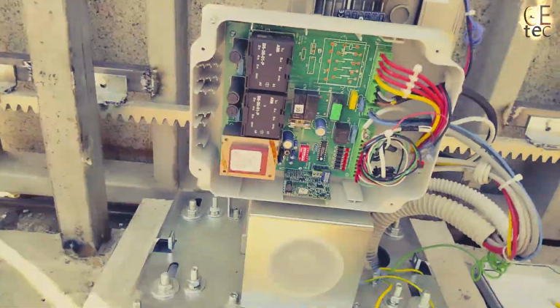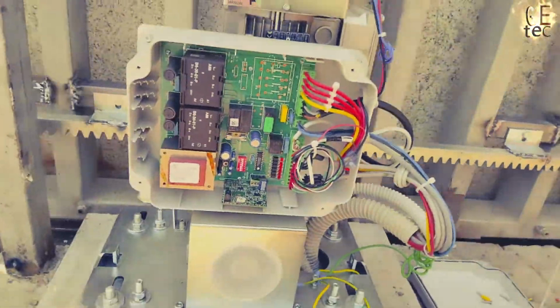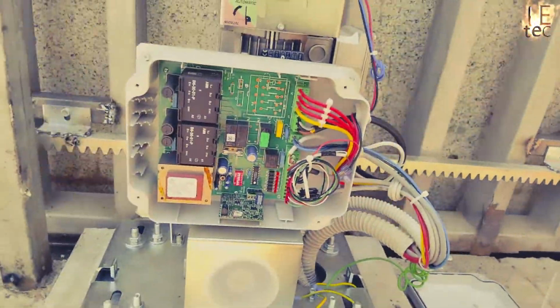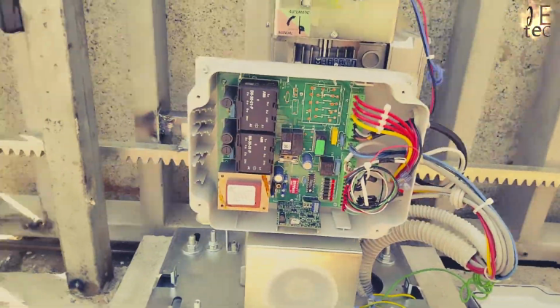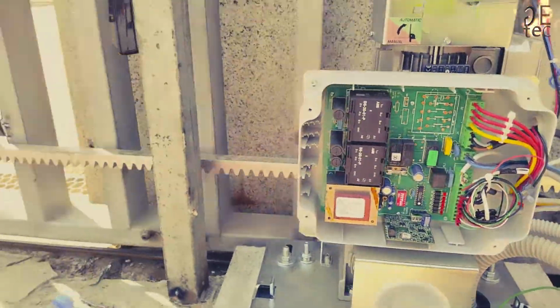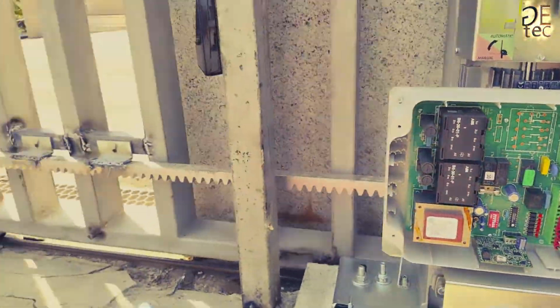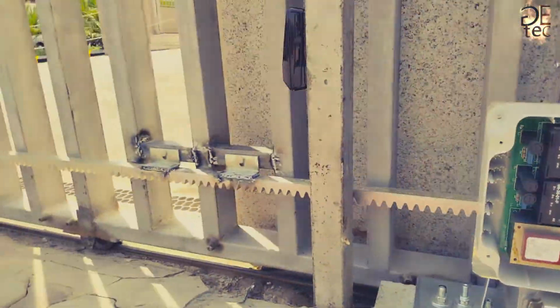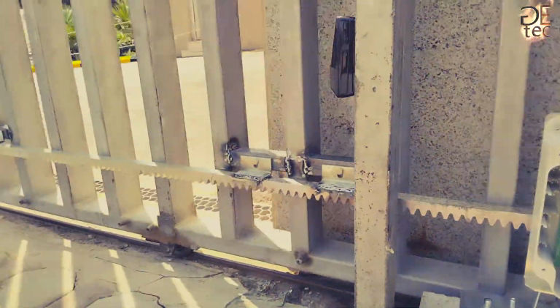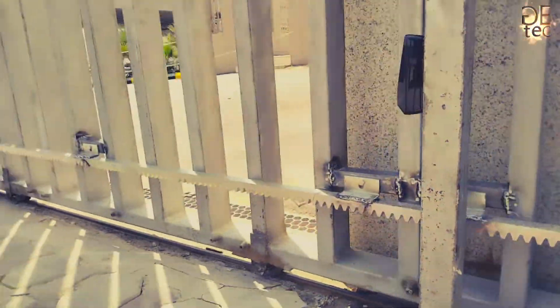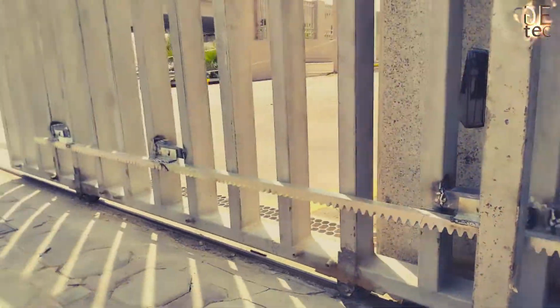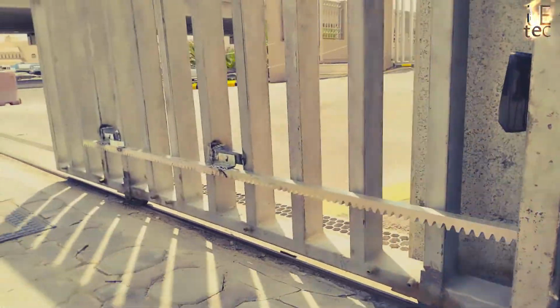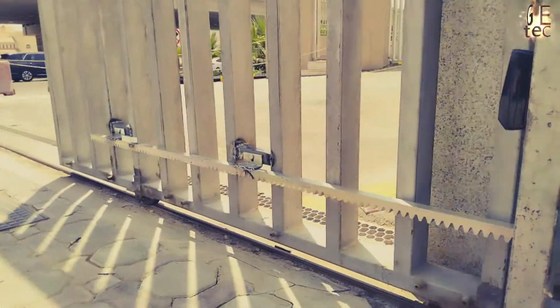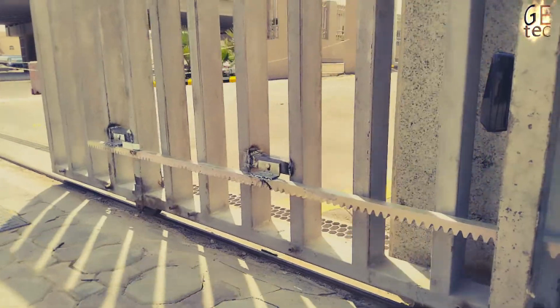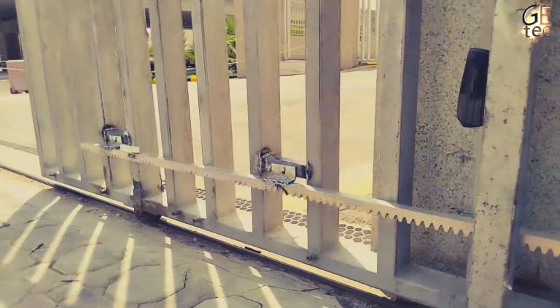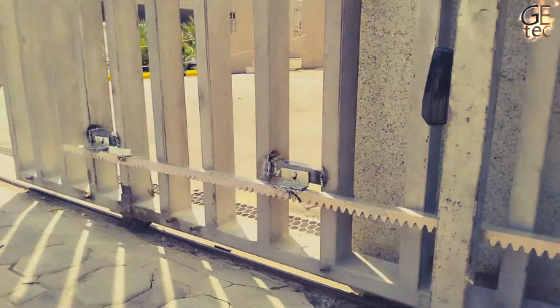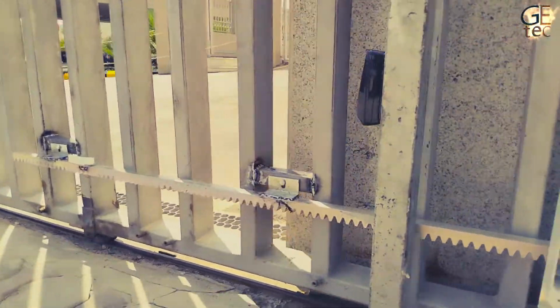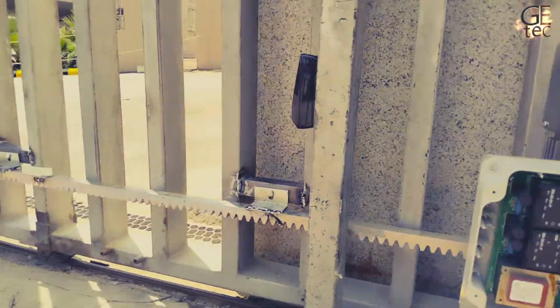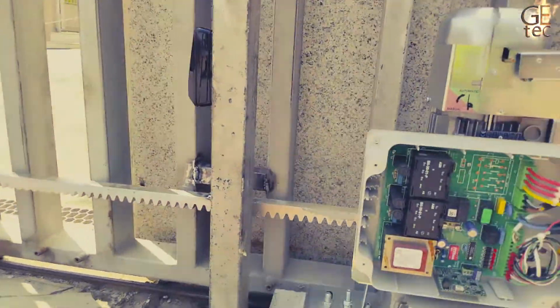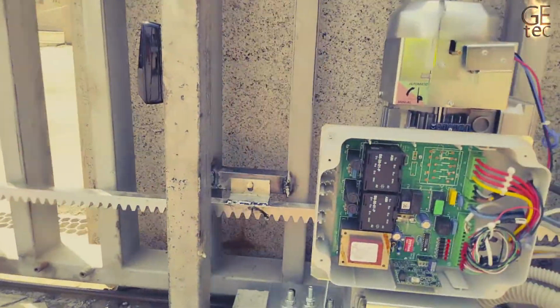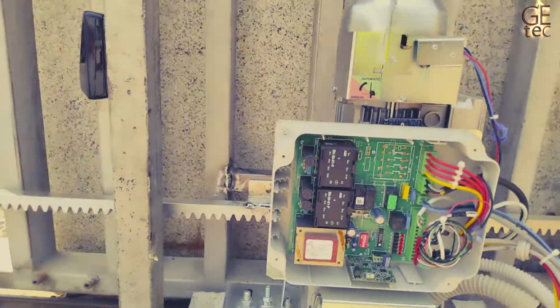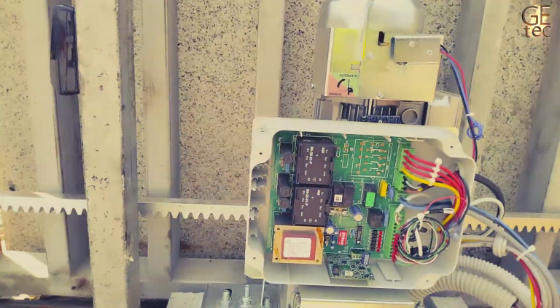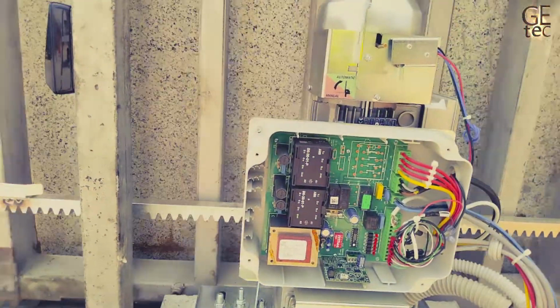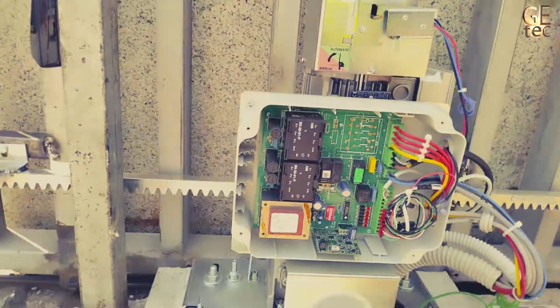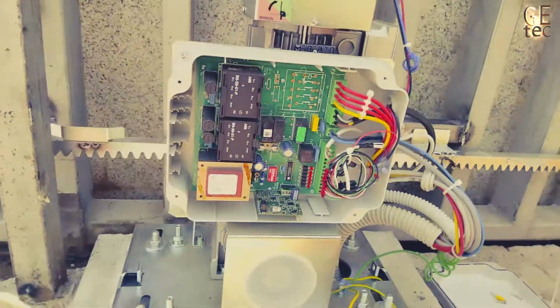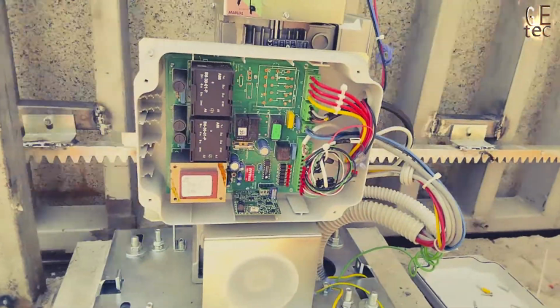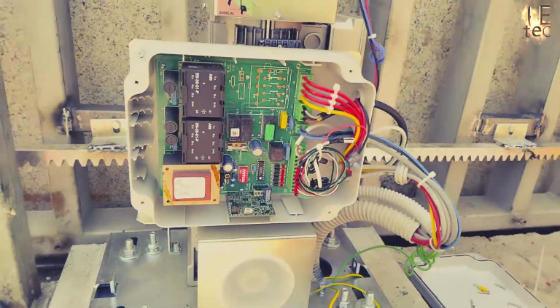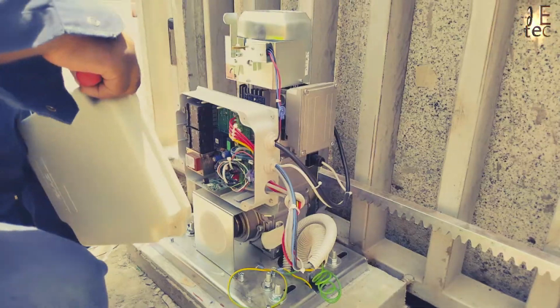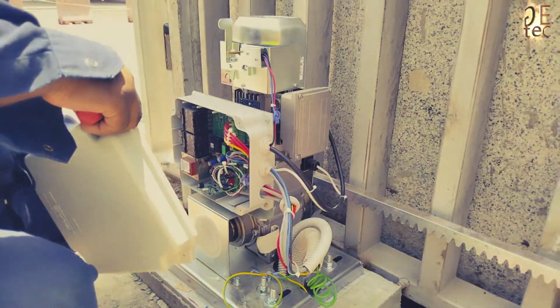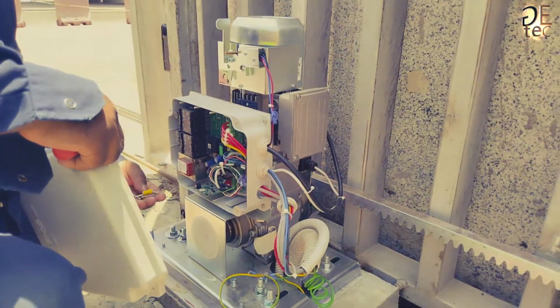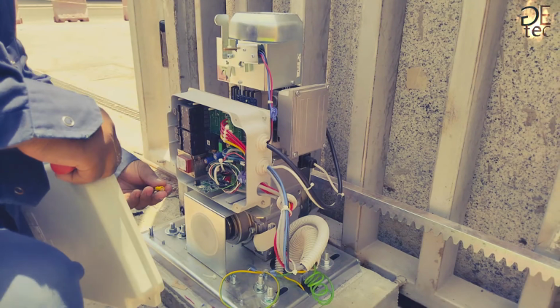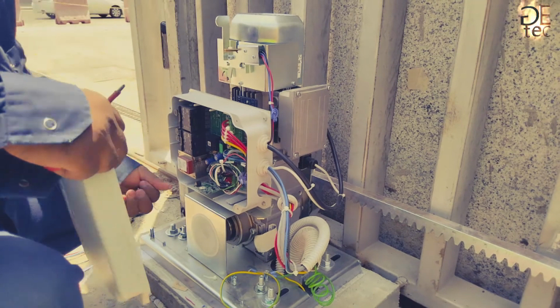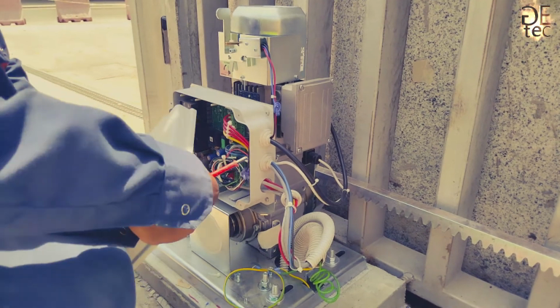When installation is complete, affix the danger warning label to the top of the casing. Thoroughly check the operation of the automation and all connected accessories.